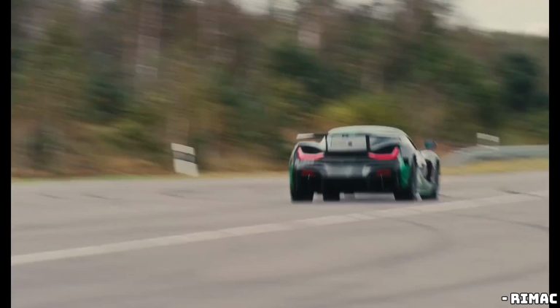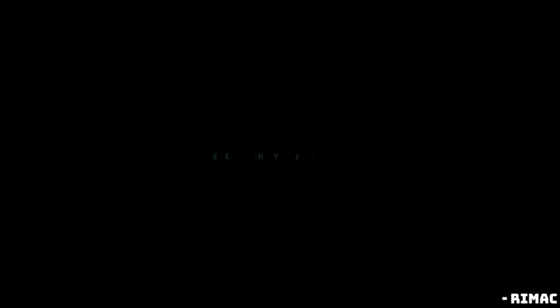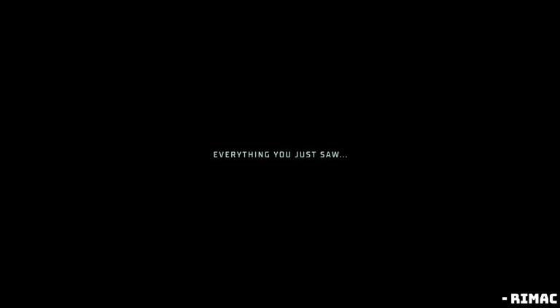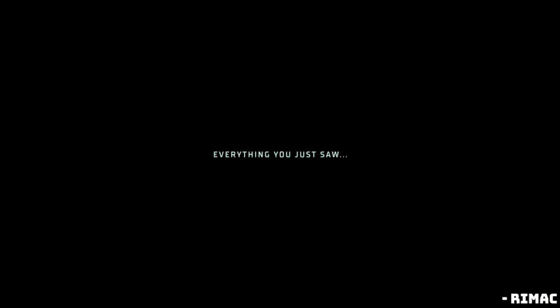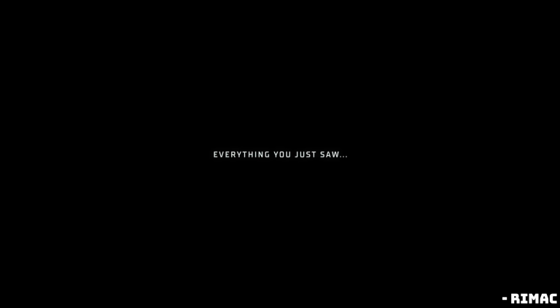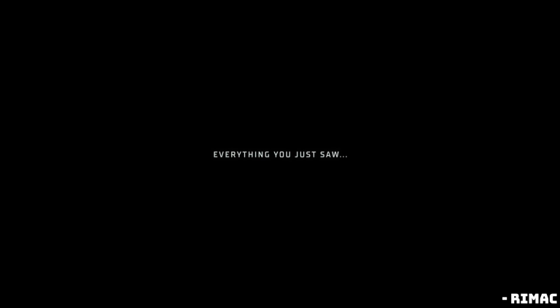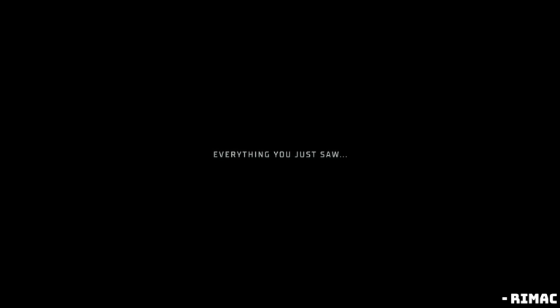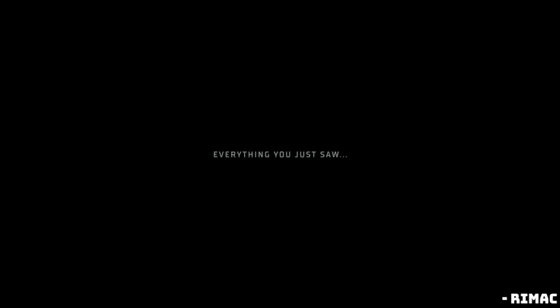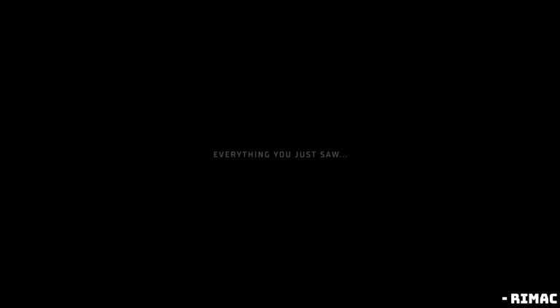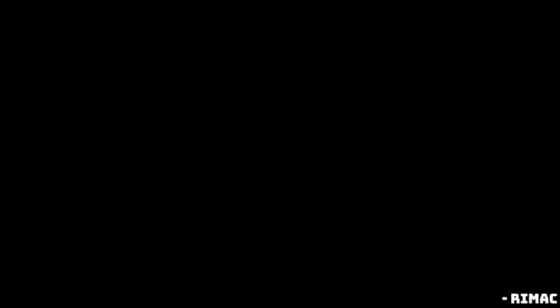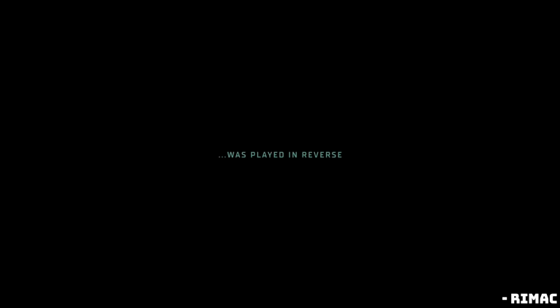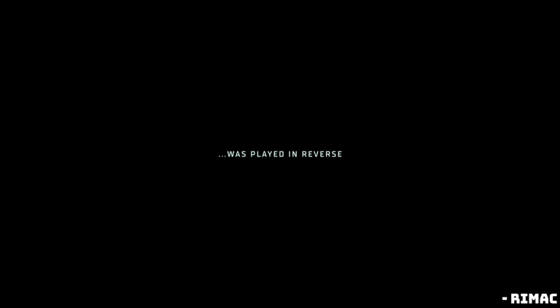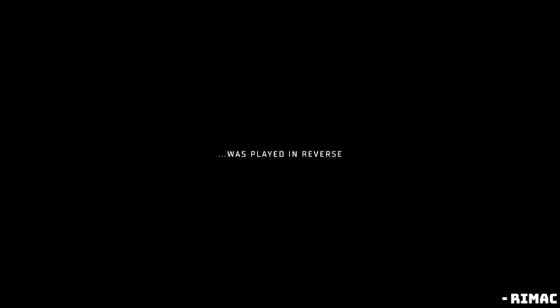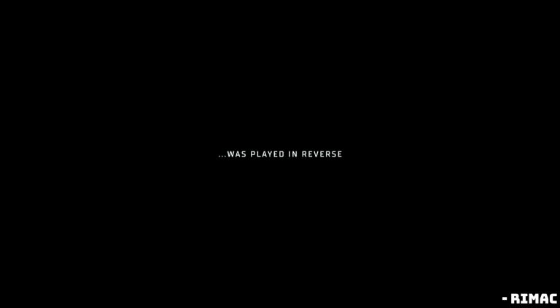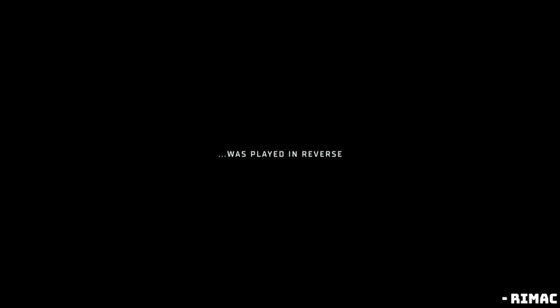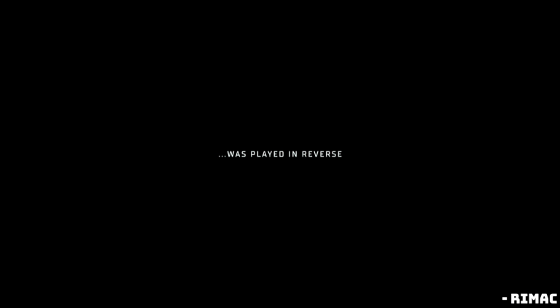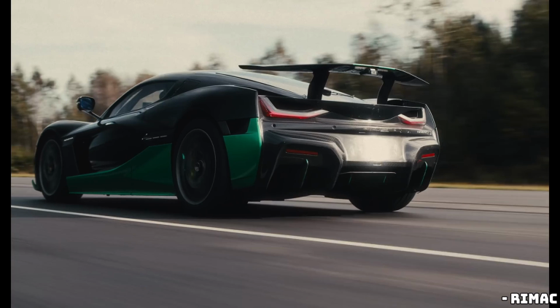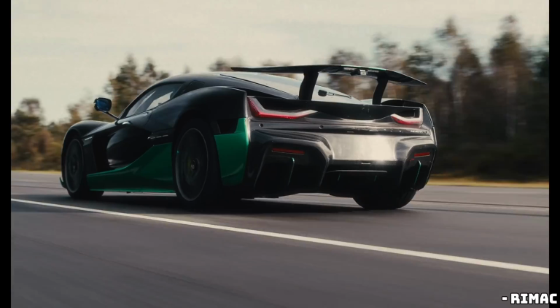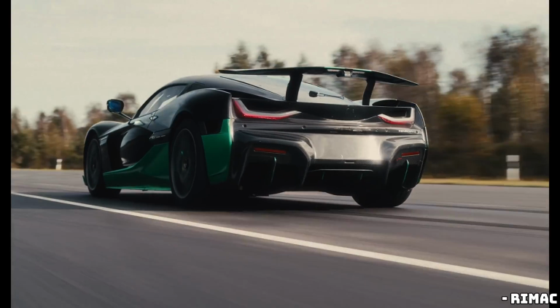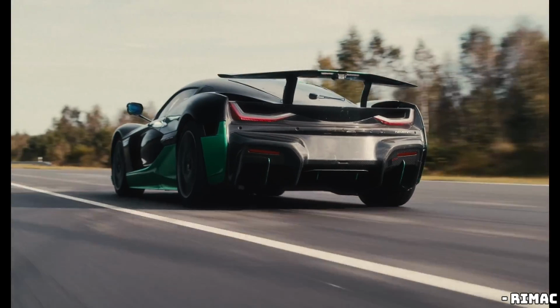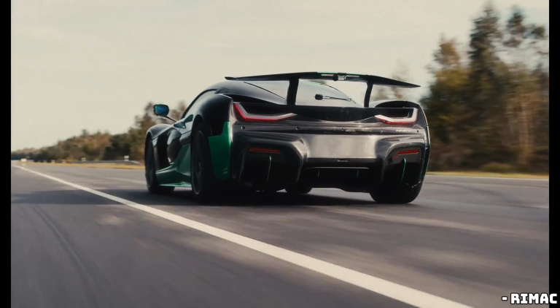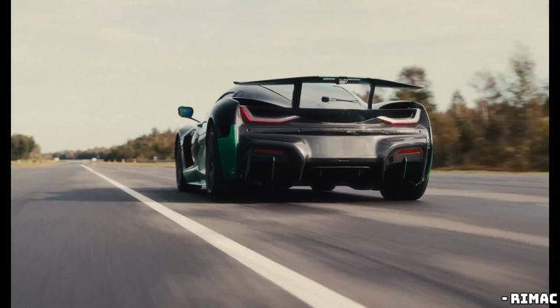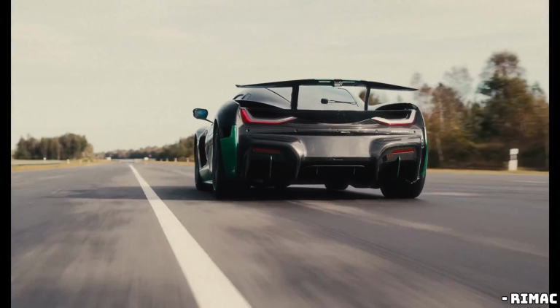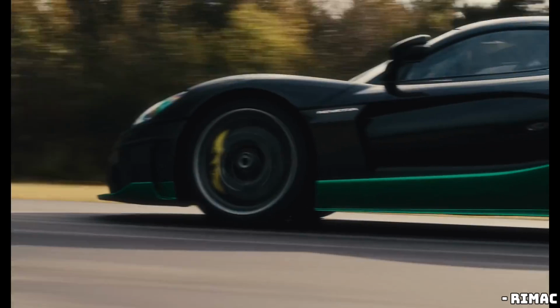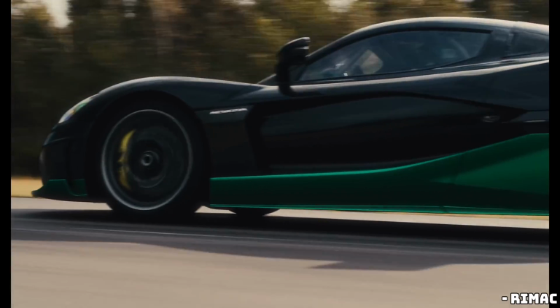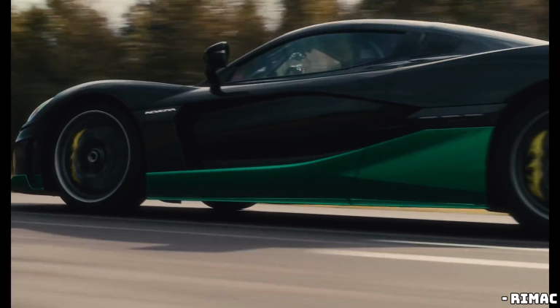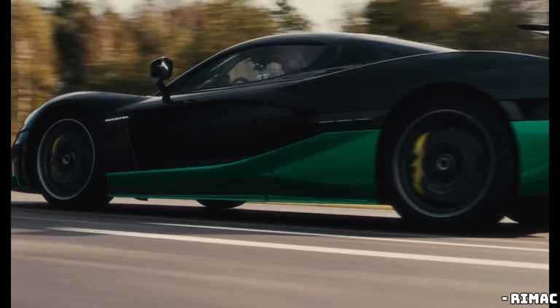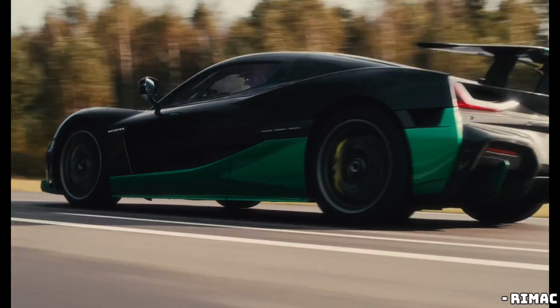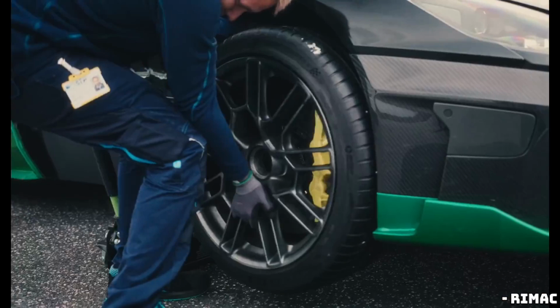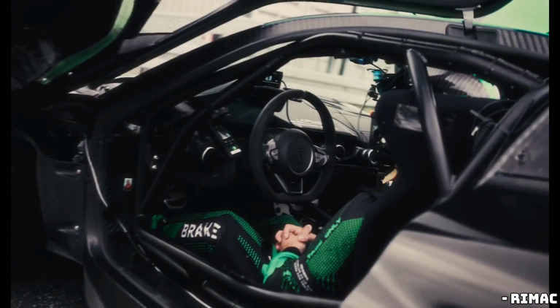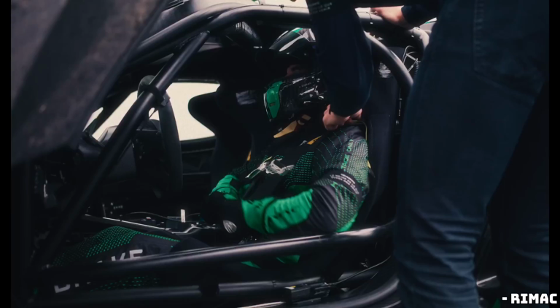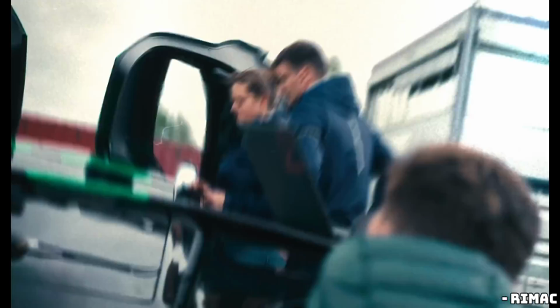Well, guess what? Rimac just dropped an even faster beast, the Nevra R, and it's nothing short of extraordinary. Rimac has taken what was already one of the quickest electric vehicles on the planet and pushed it to an entirely new level.